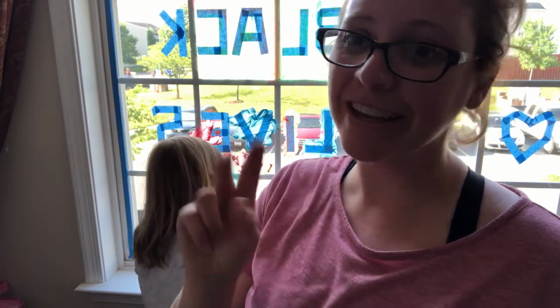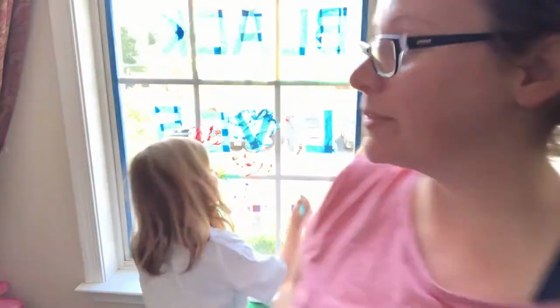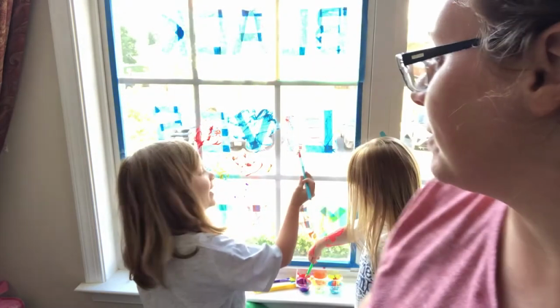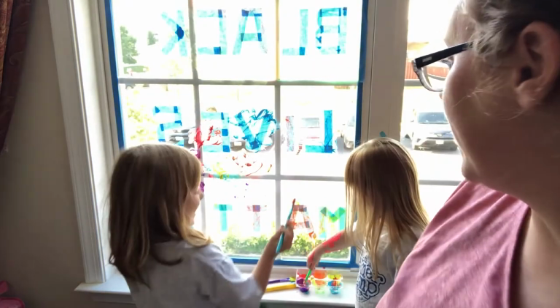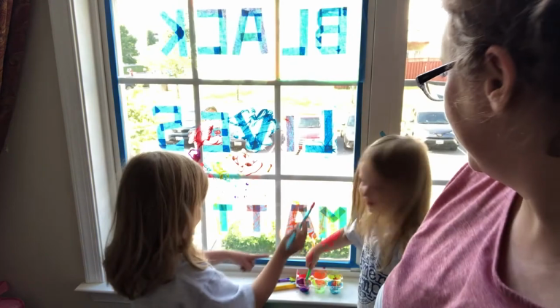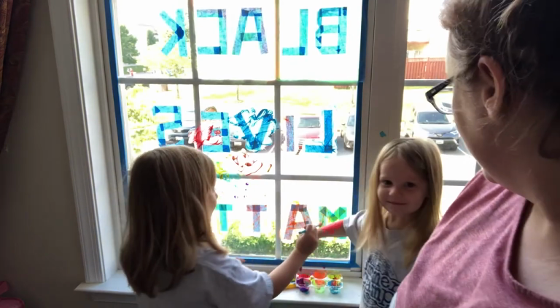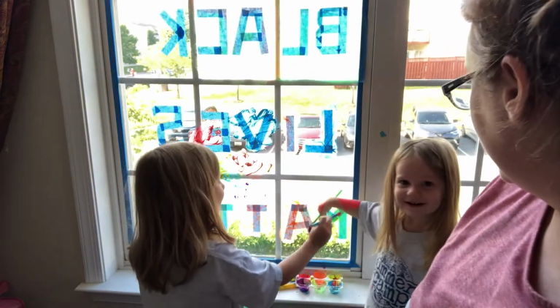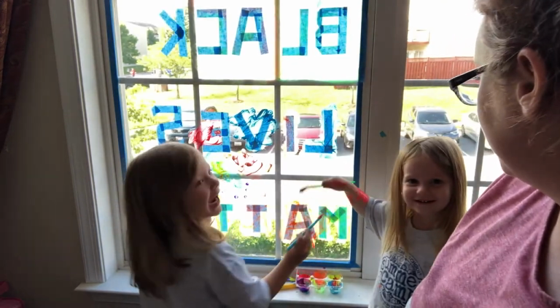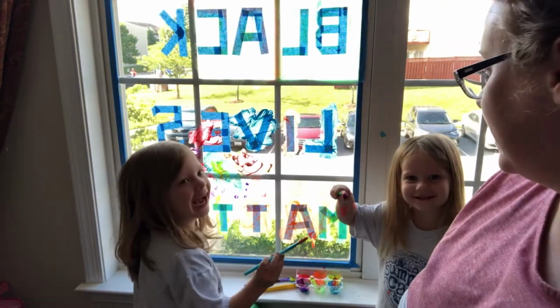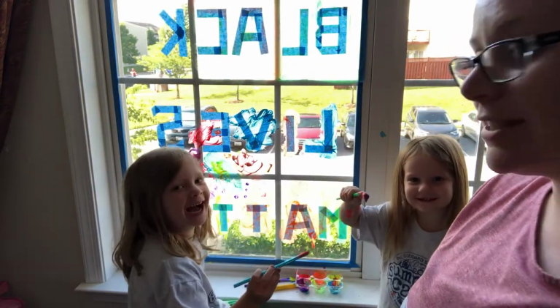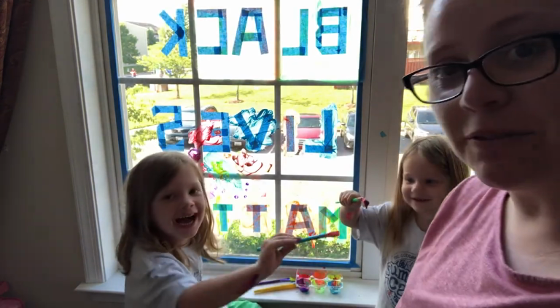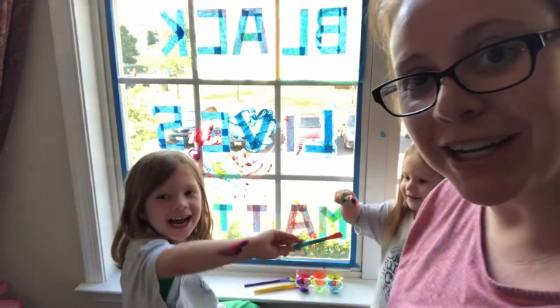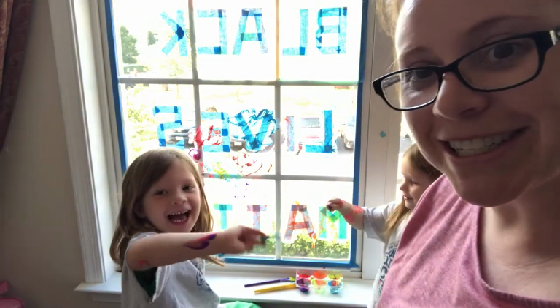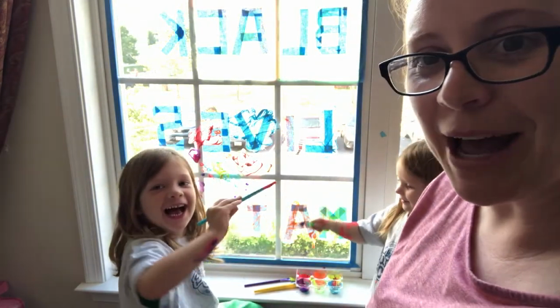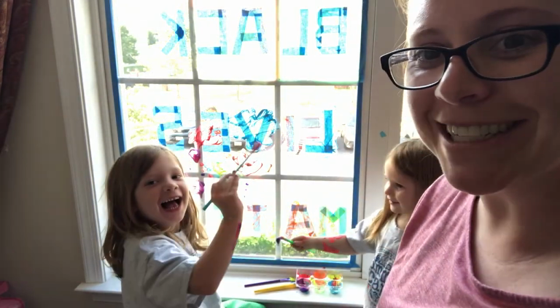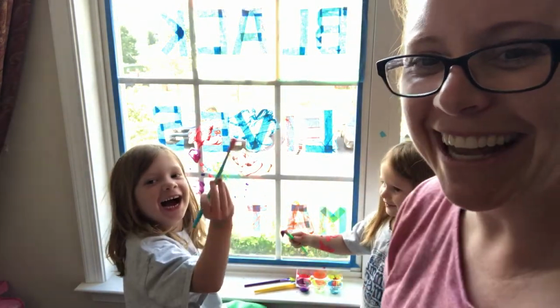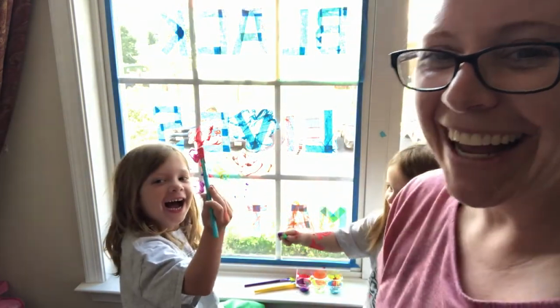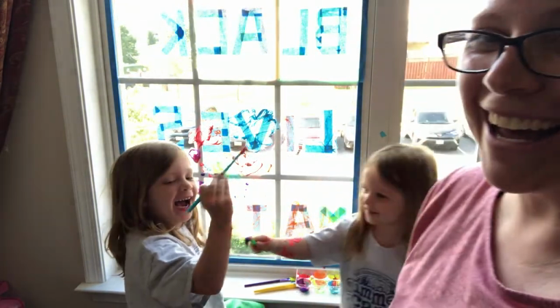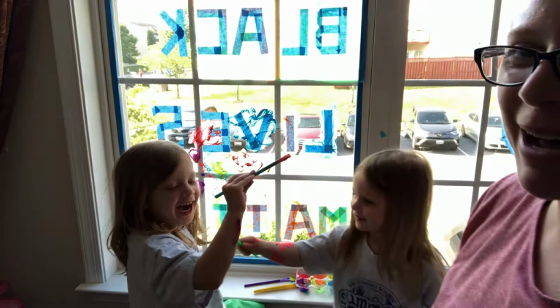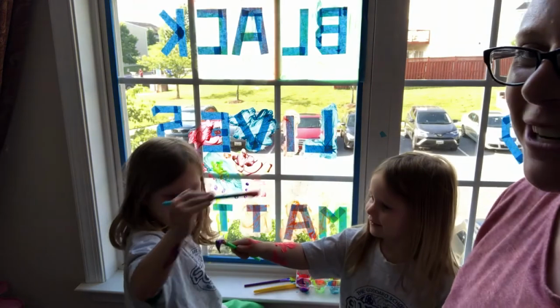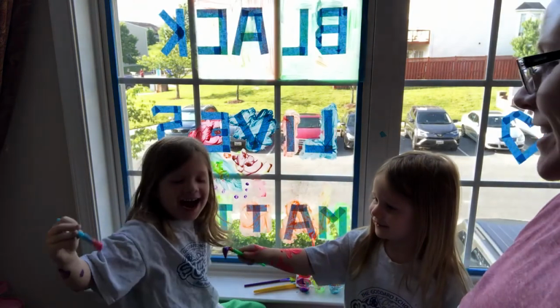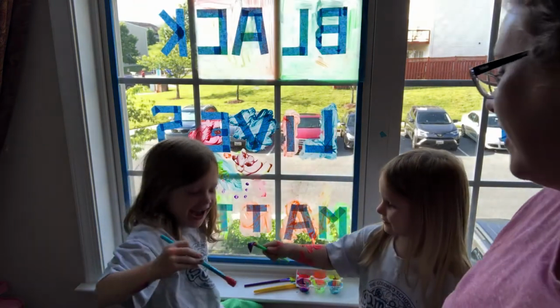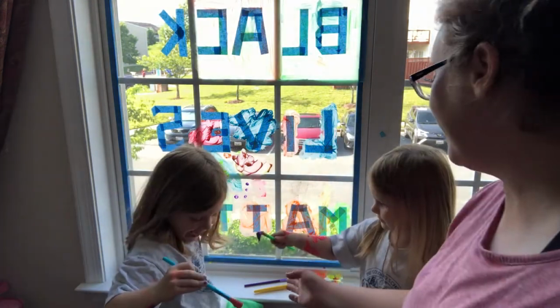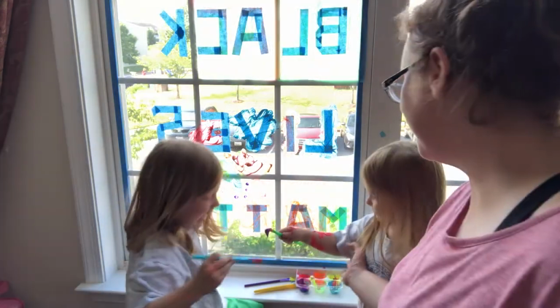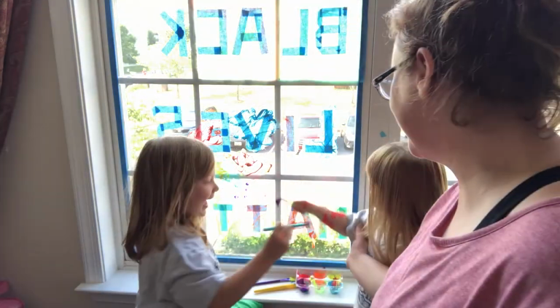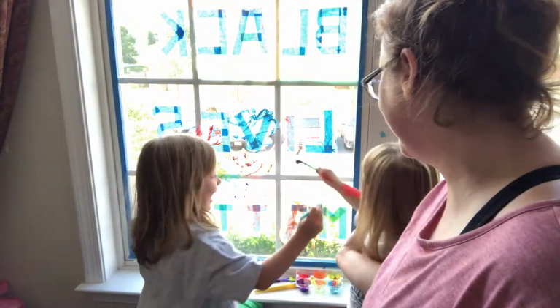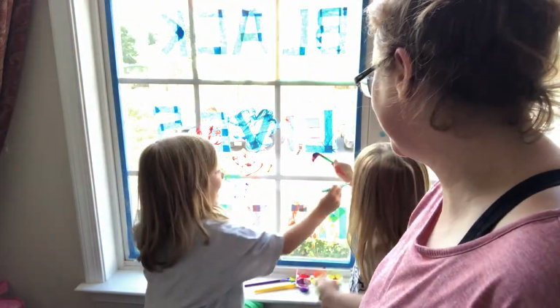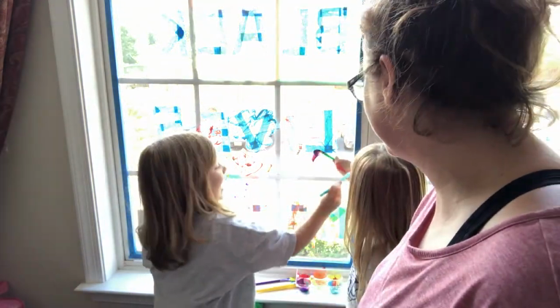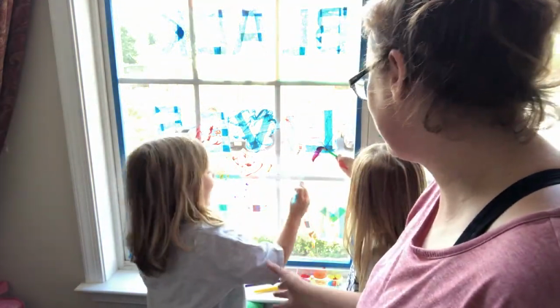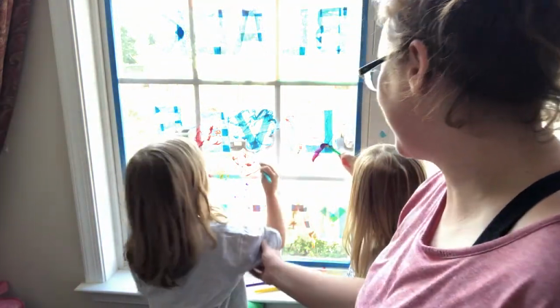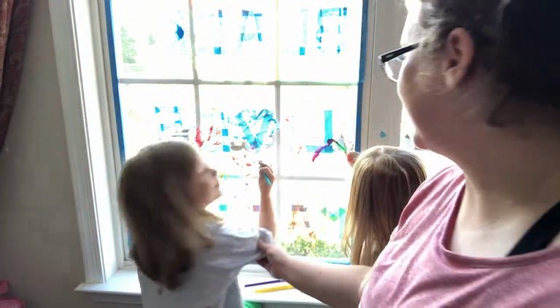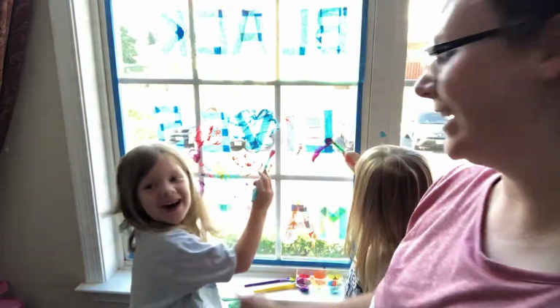Girls, you want to say bye? It's gone off the rails. This is what happens when mom starts to talk. All right, on the window, on the window. Say bye. Bye.